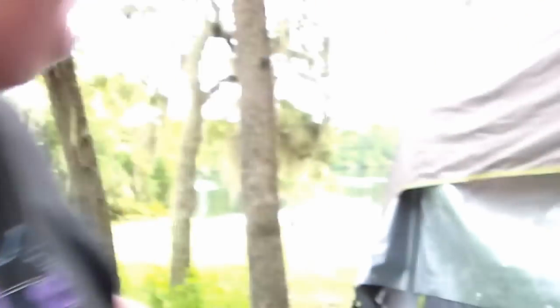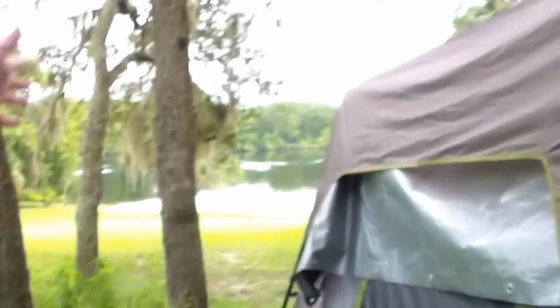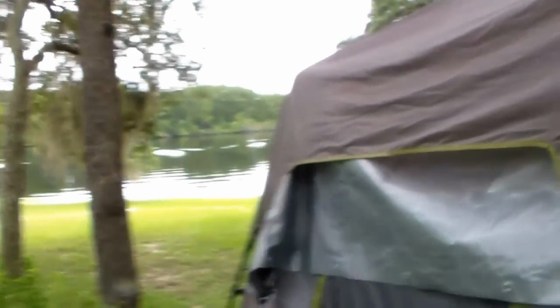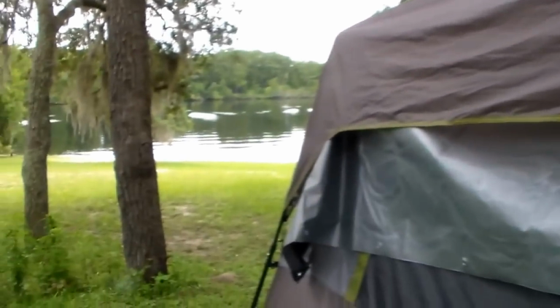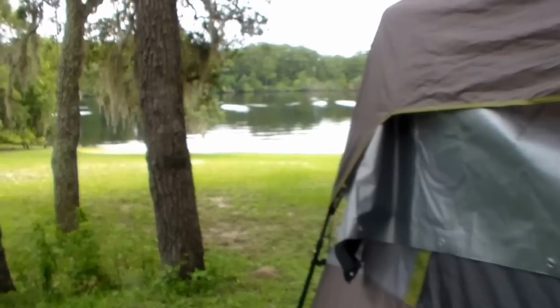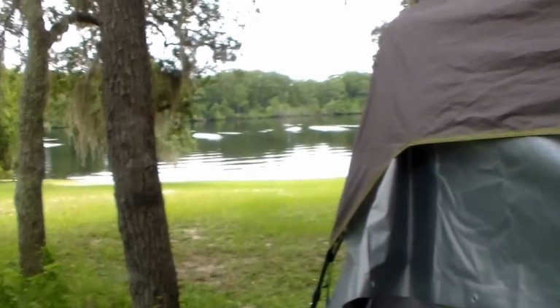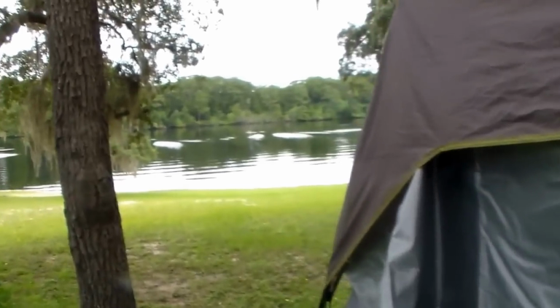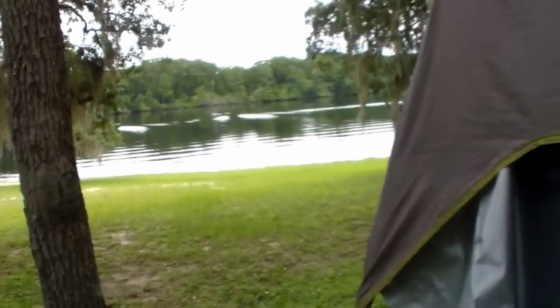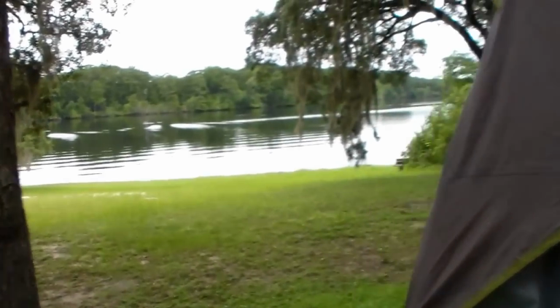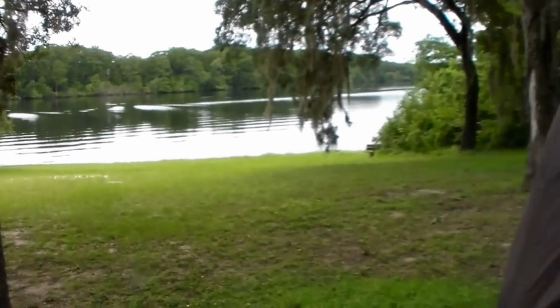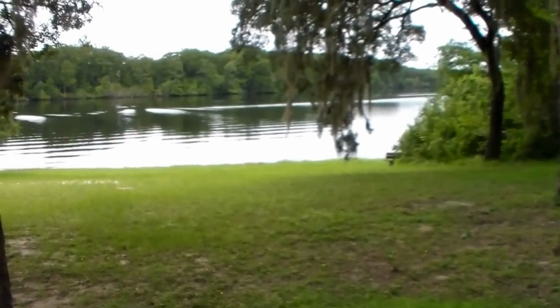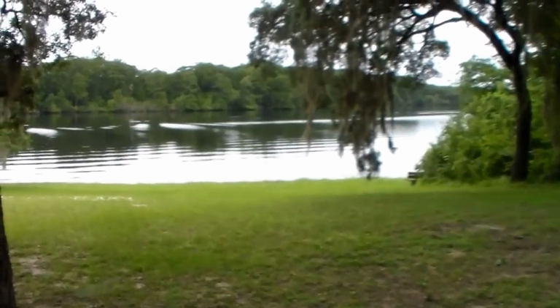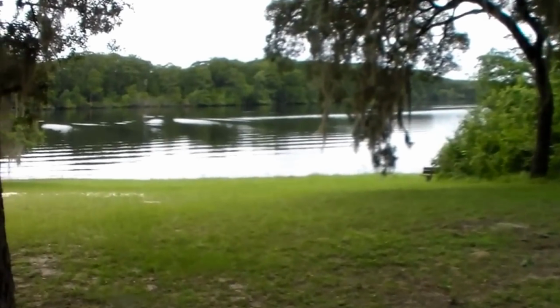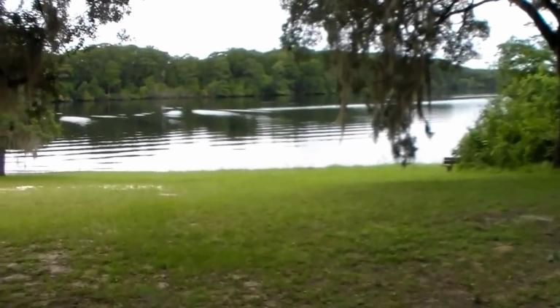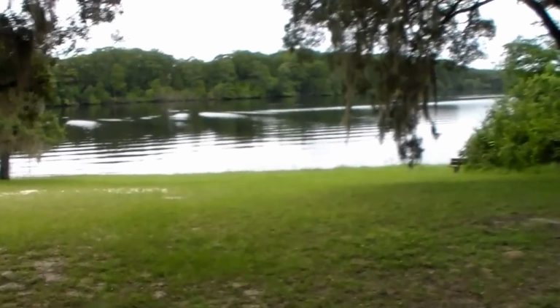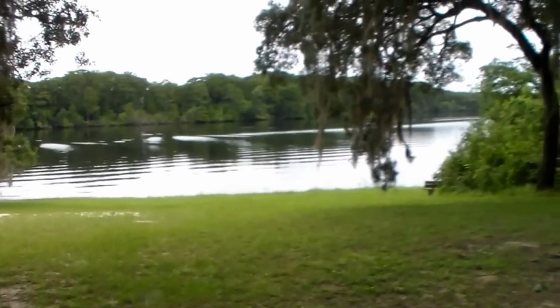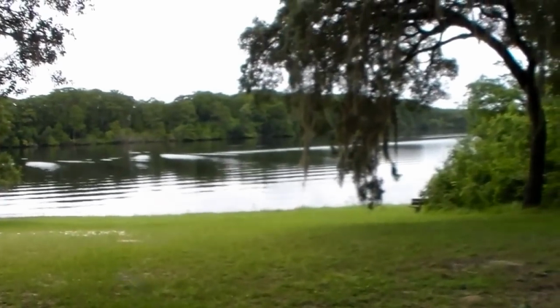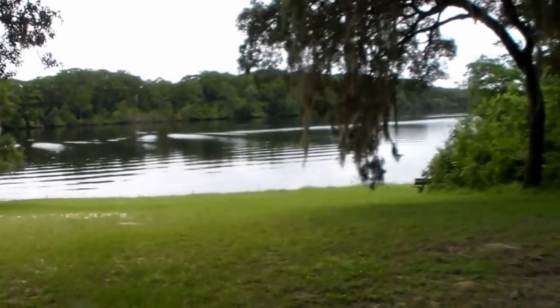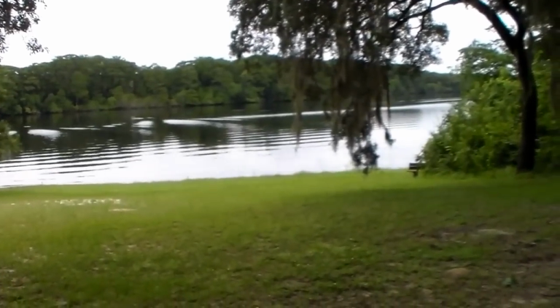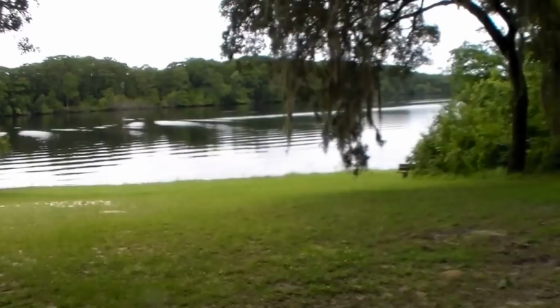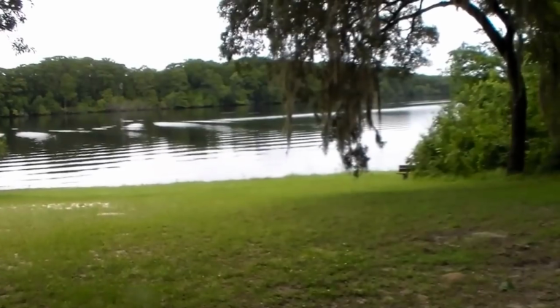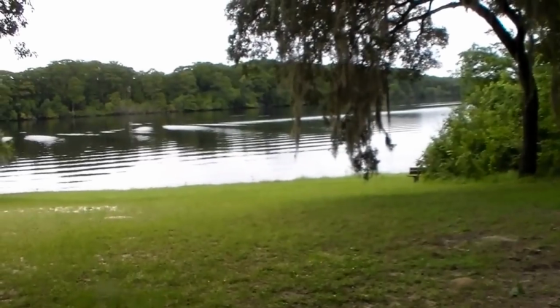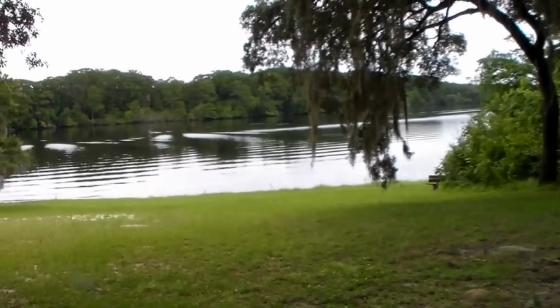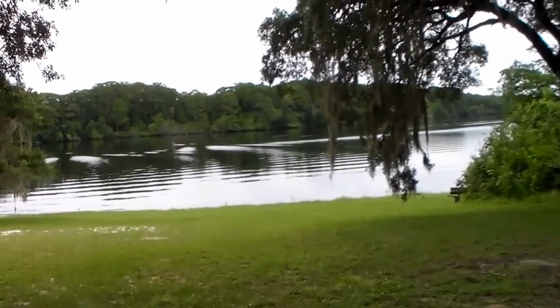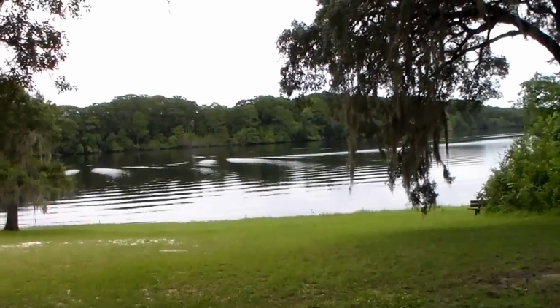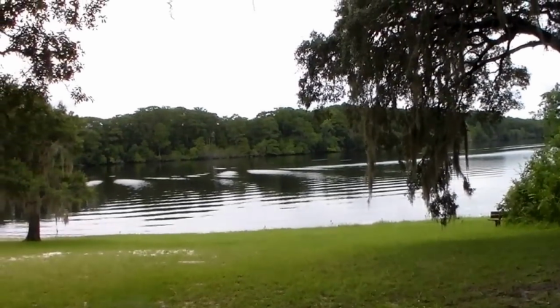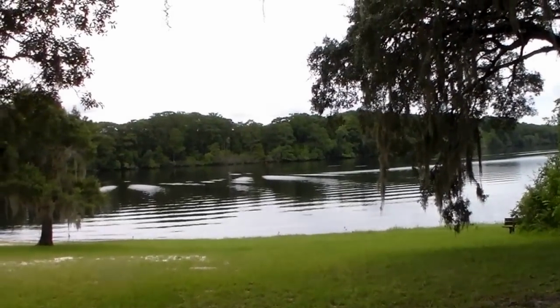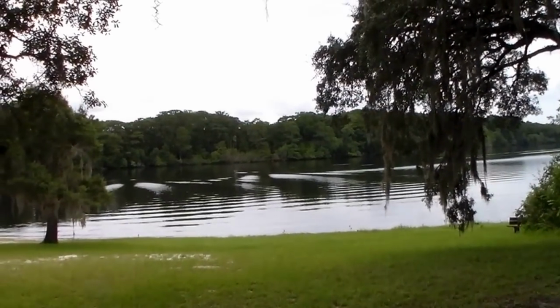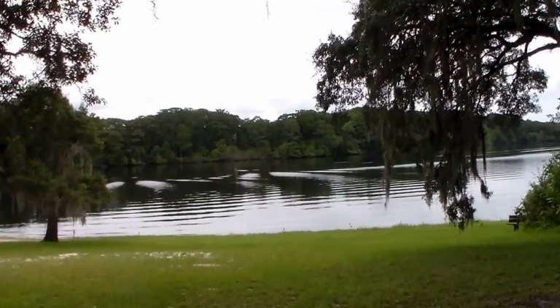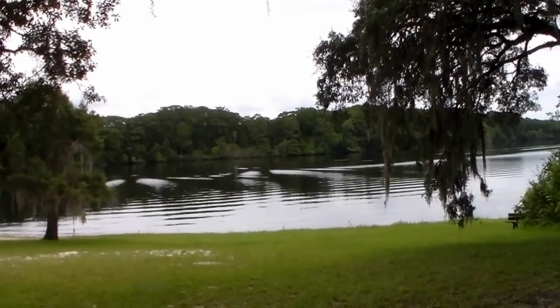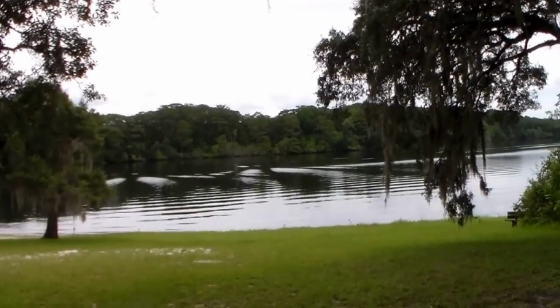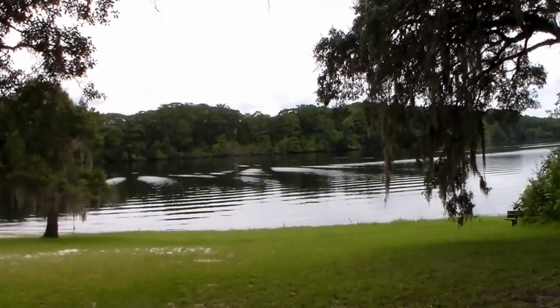From the beautiful Koochee State Forest, along the Koochee River — specifically the part of the river known as Silver Lake — we are out. Here we go.